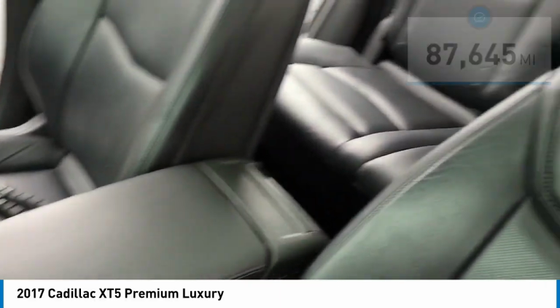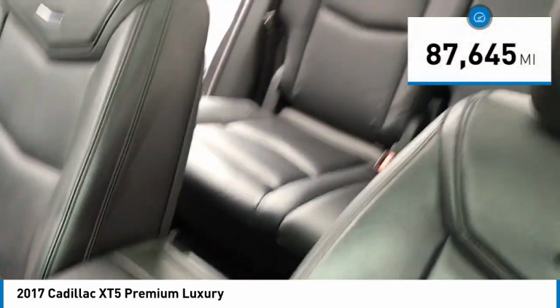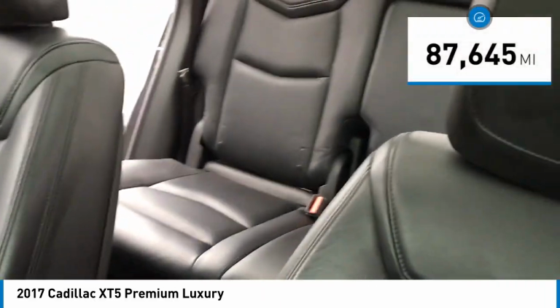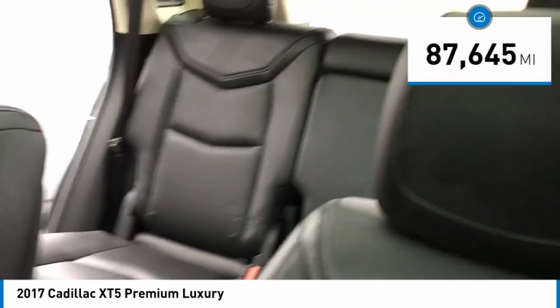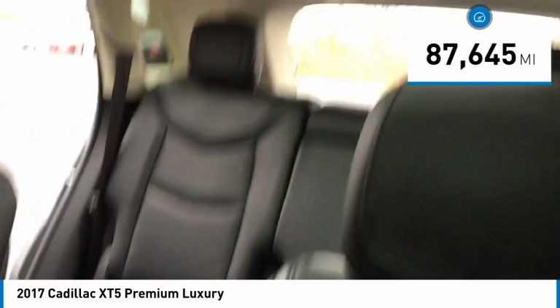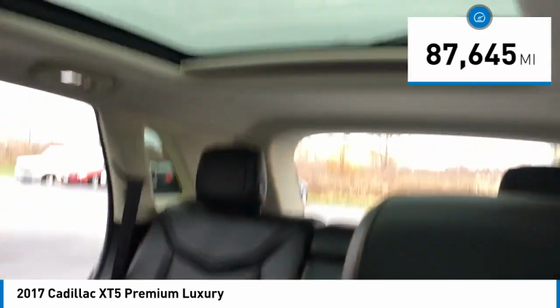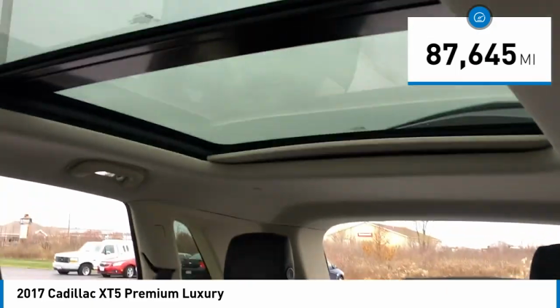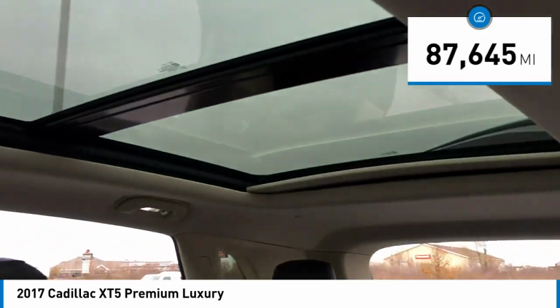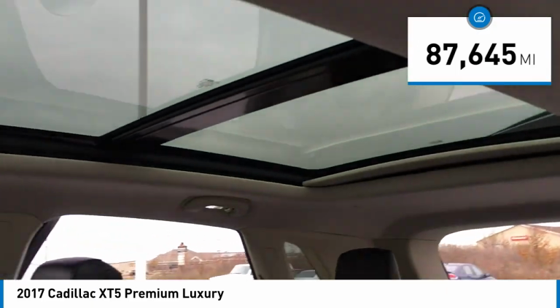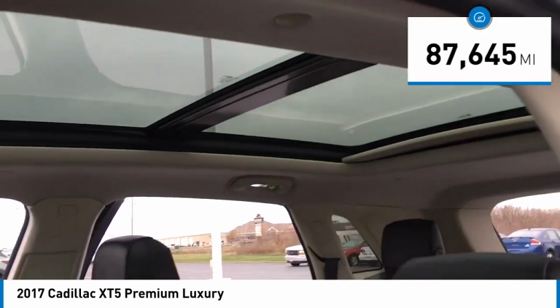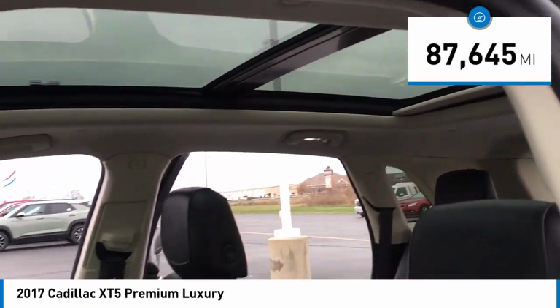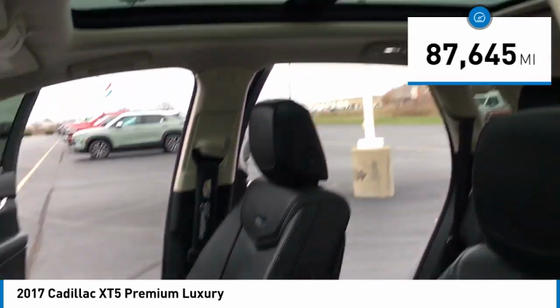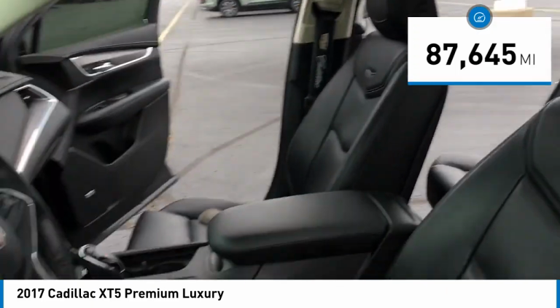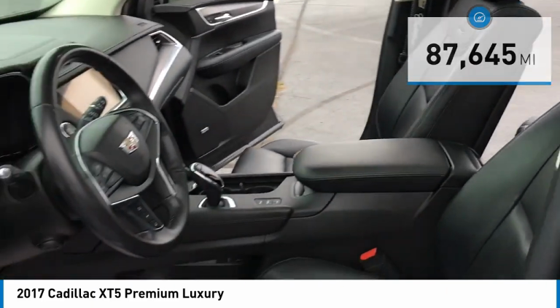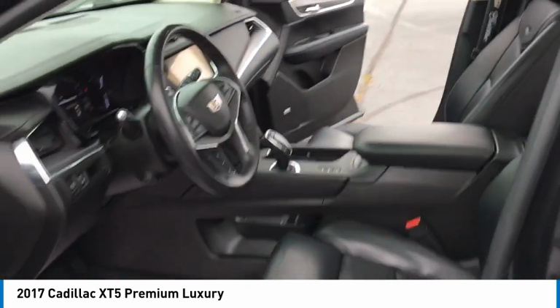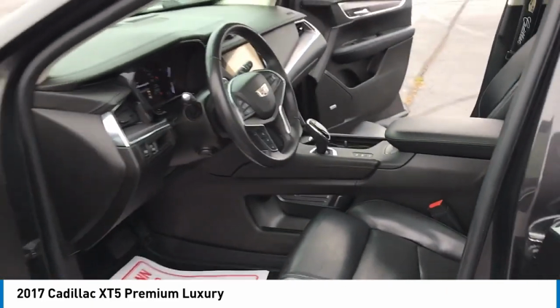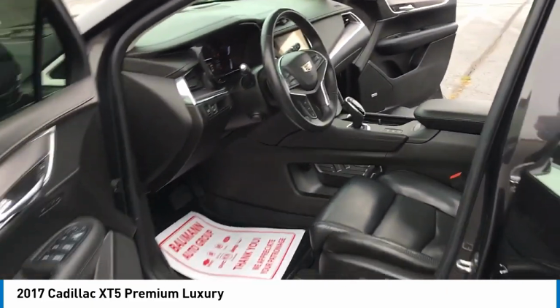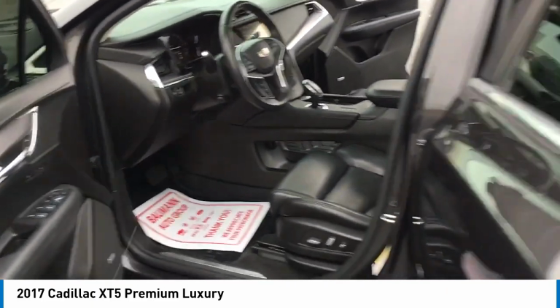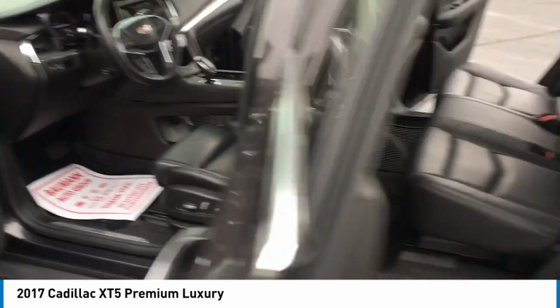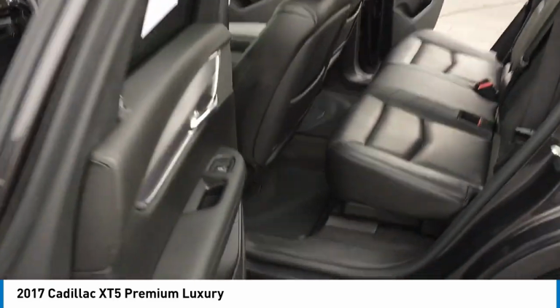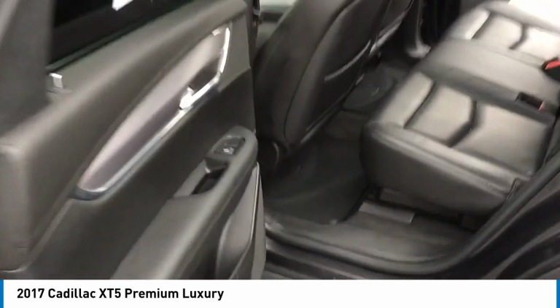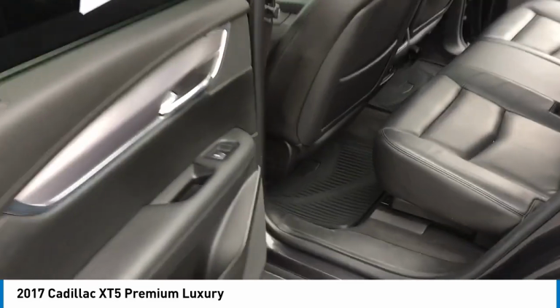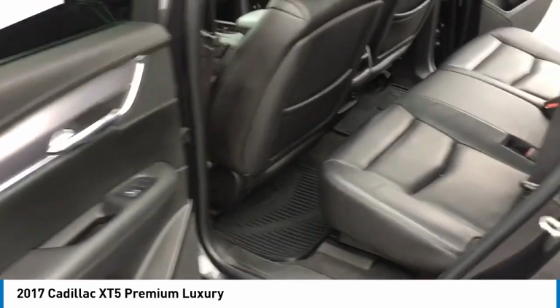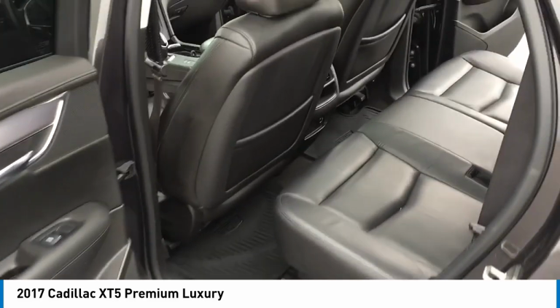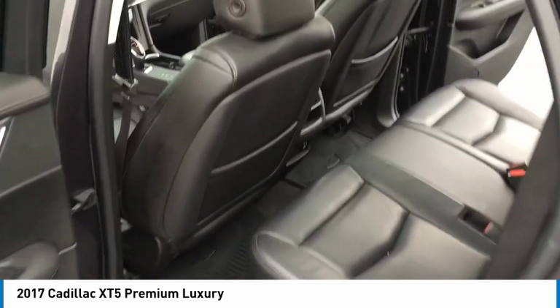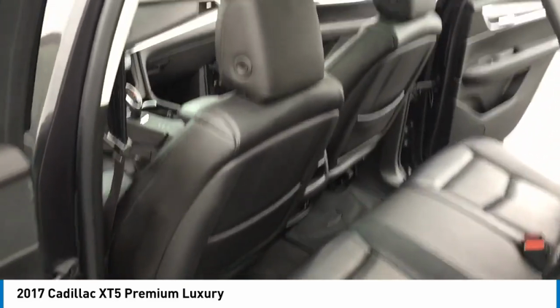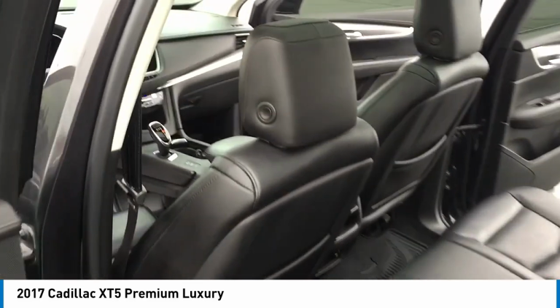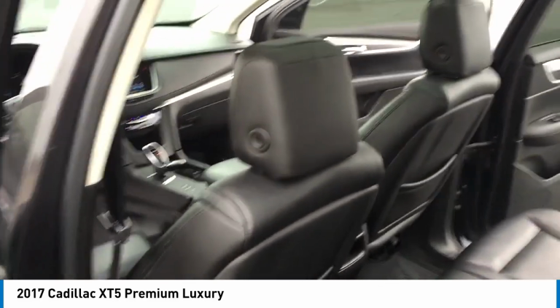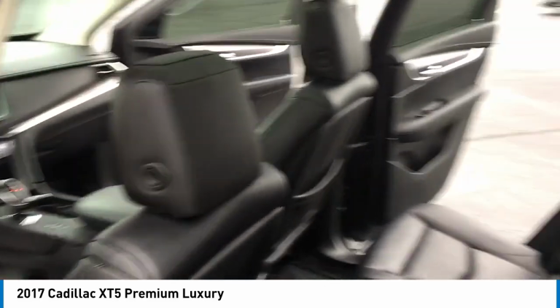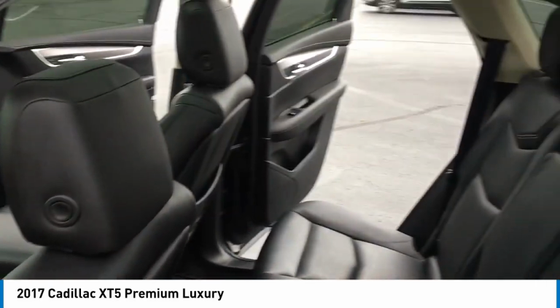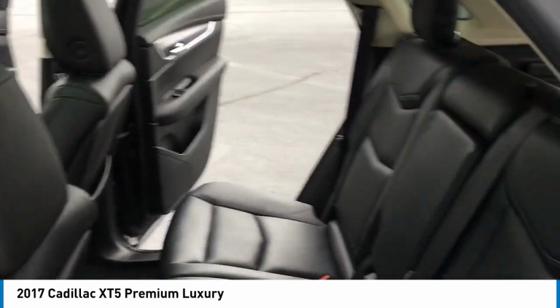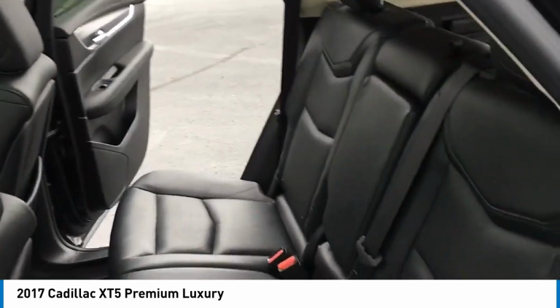This vehicle has less than 90,000 miles. Here are some of this vehicle's great options: rain-sensing wipers, rear spoiler, alloy wheels, wheel locks, power liftgate.